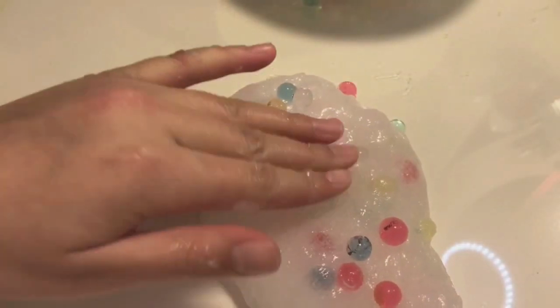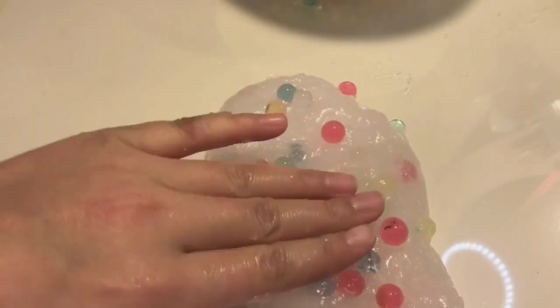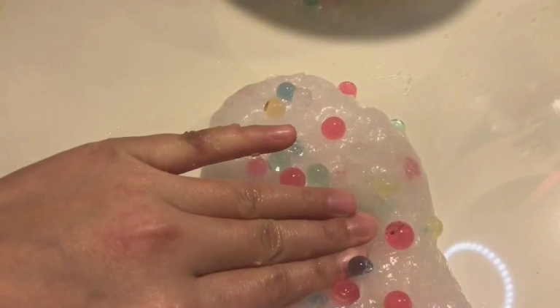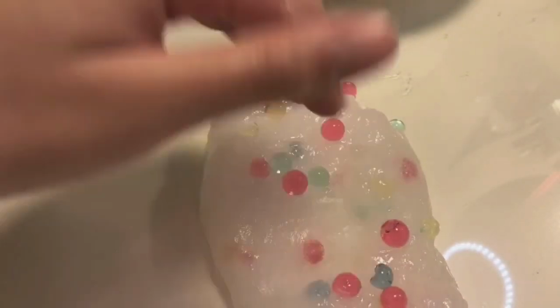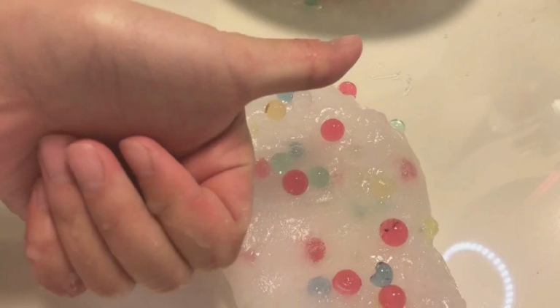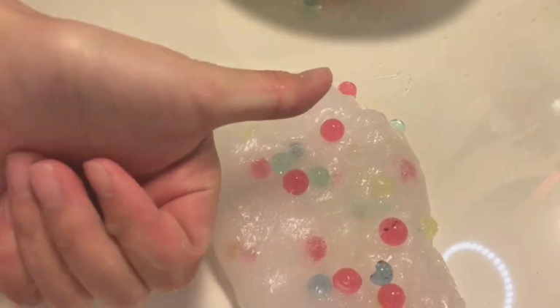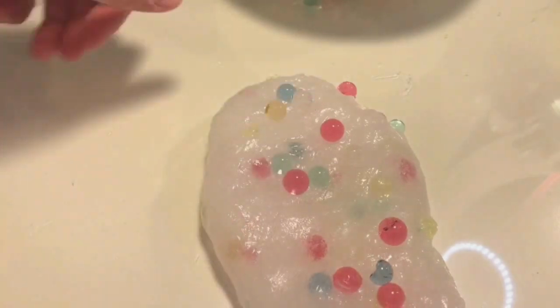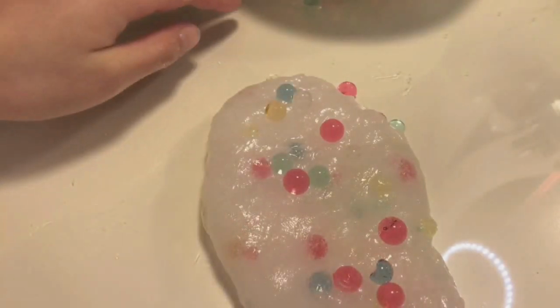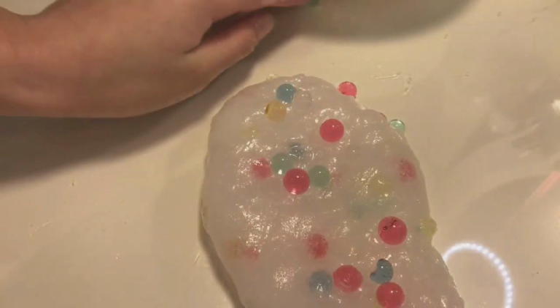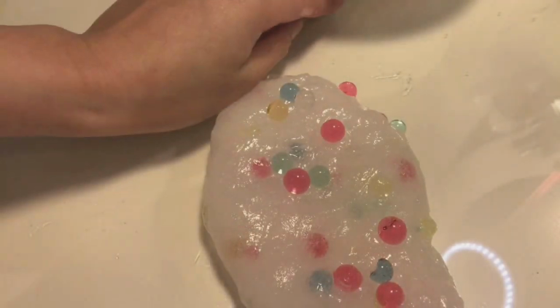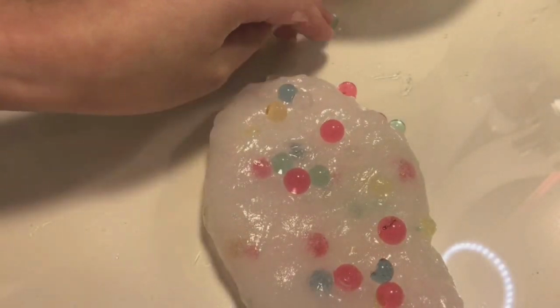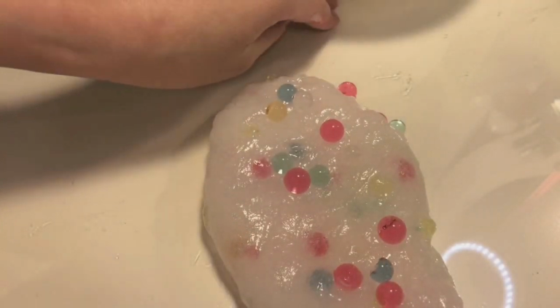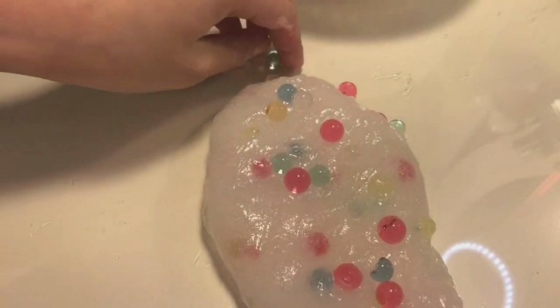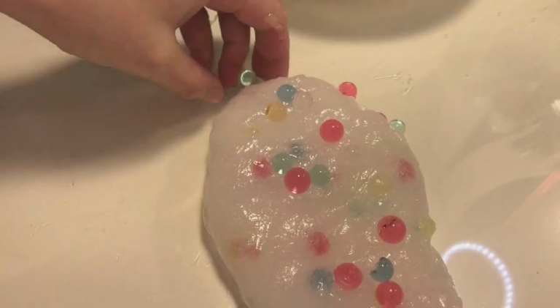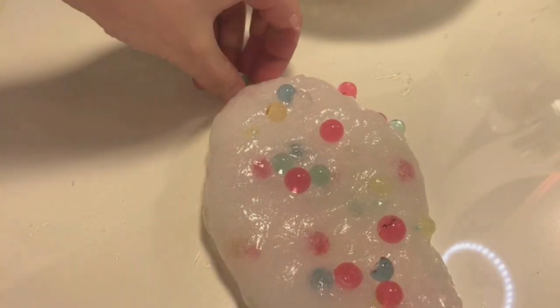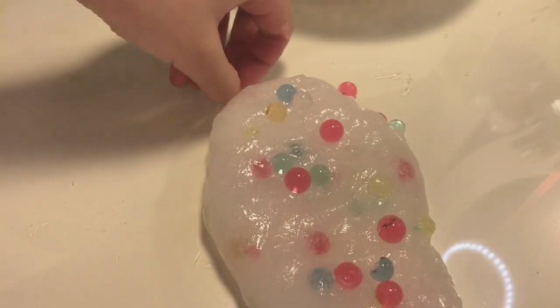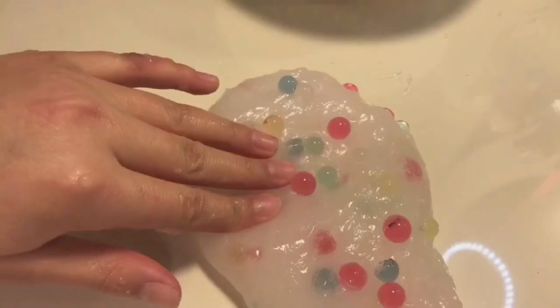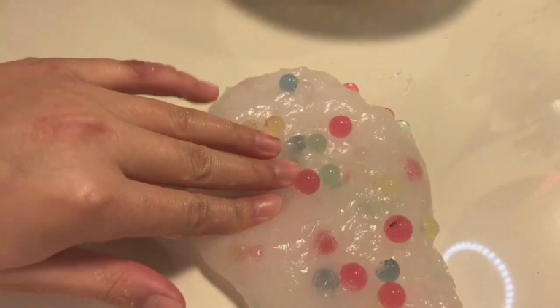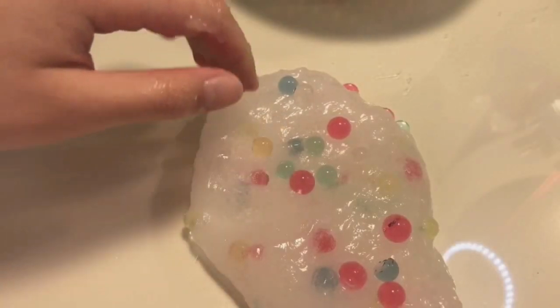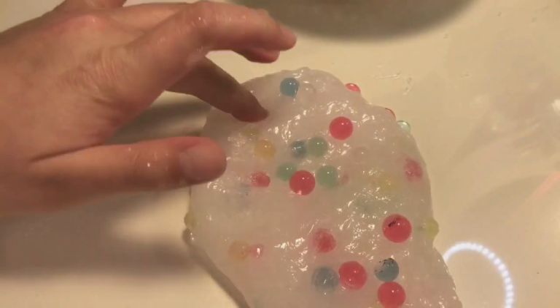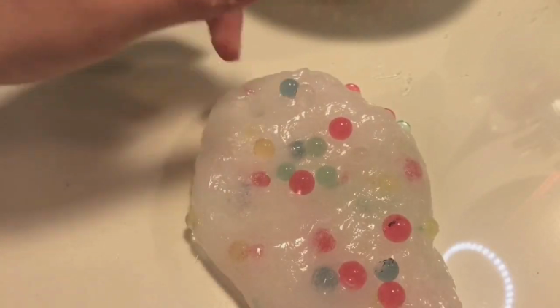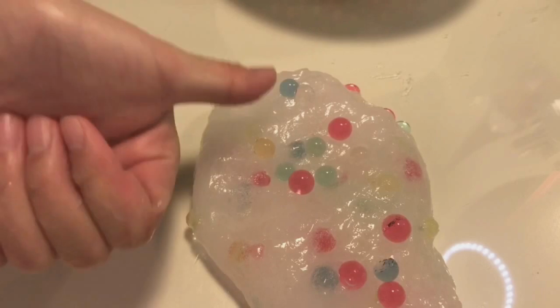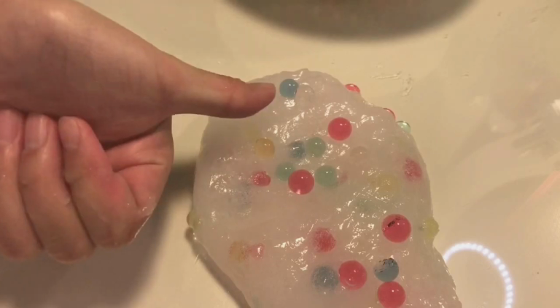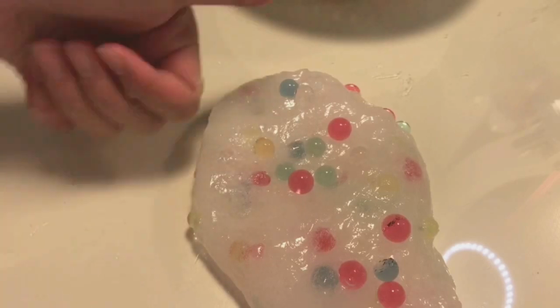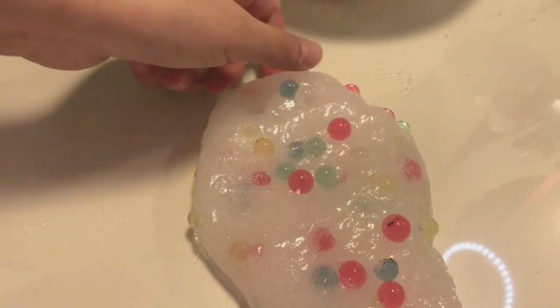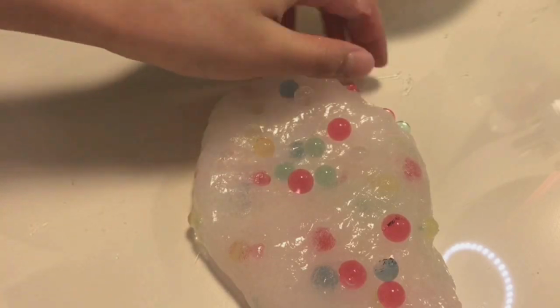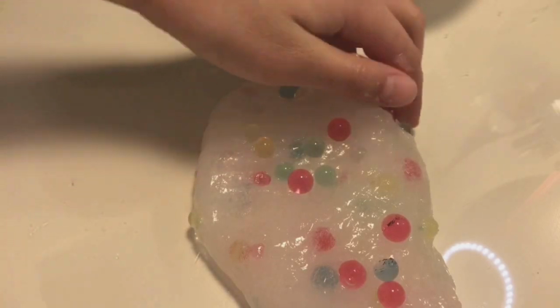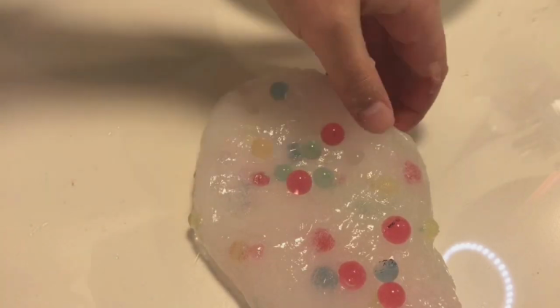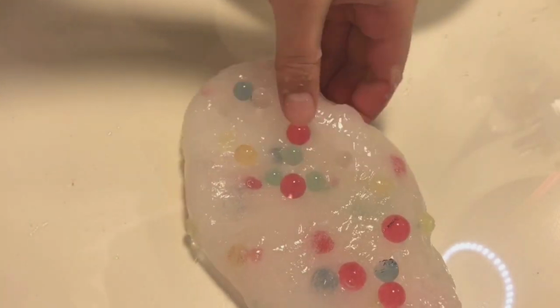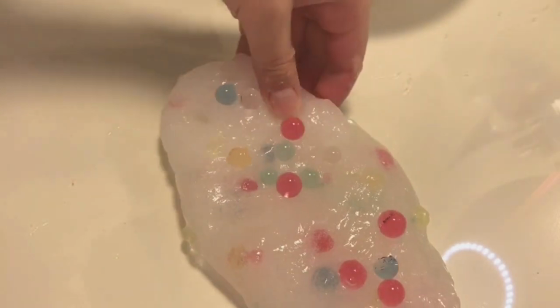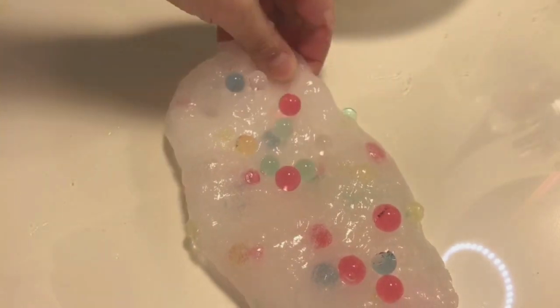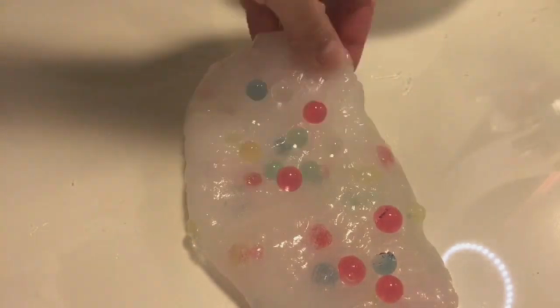If you enjoyed the video, make sure to give this video a thumbs up and subscribe to be part of the Pickle Jar.